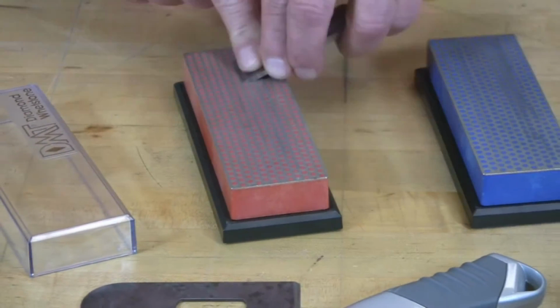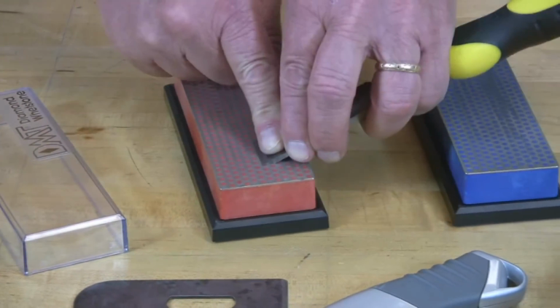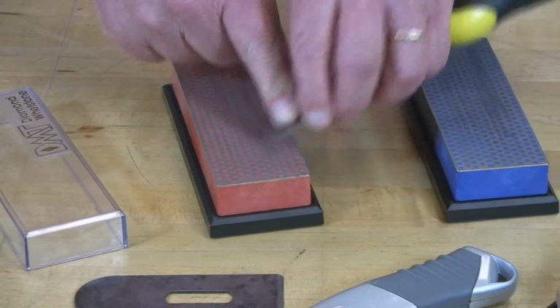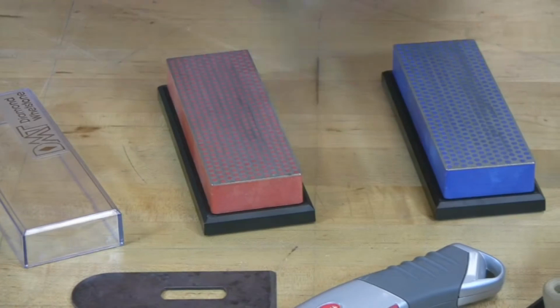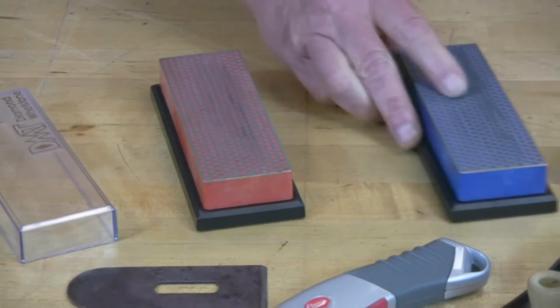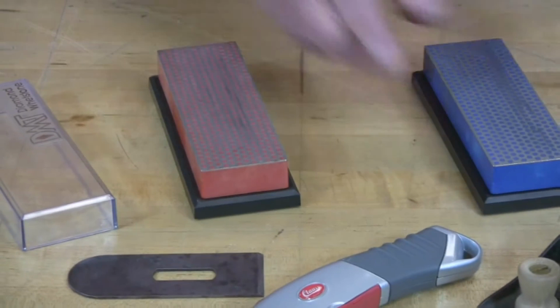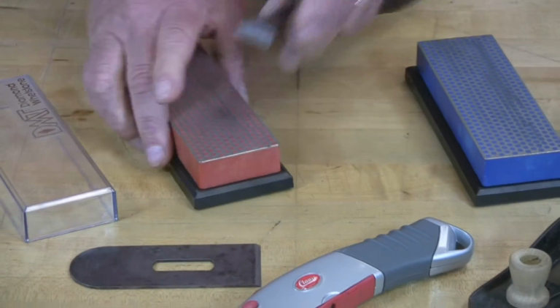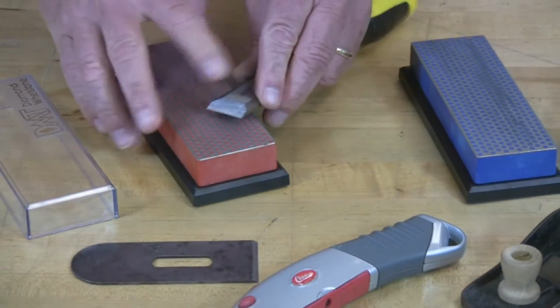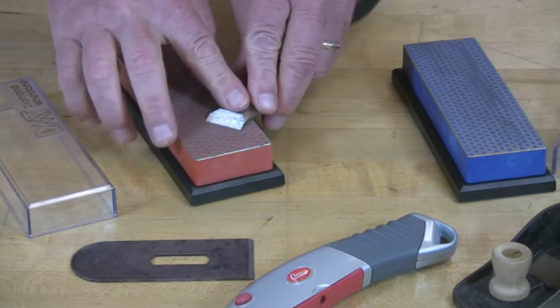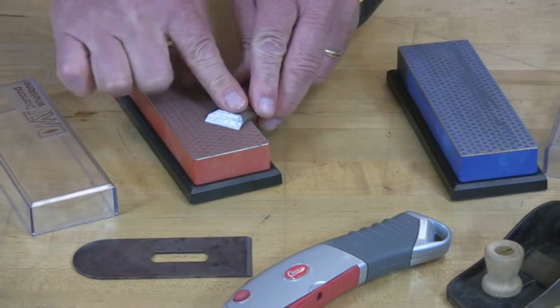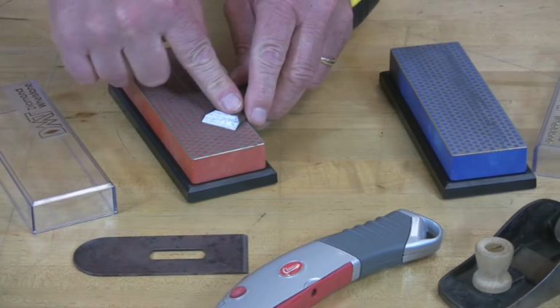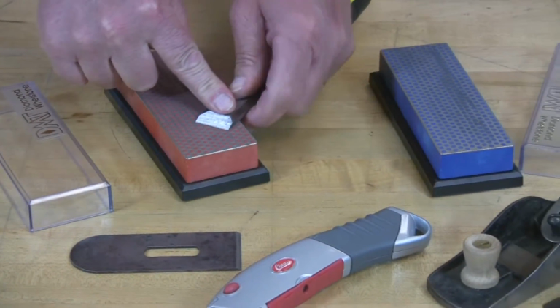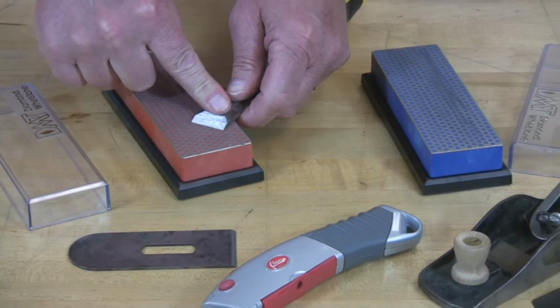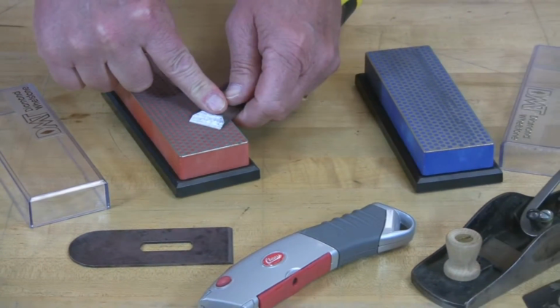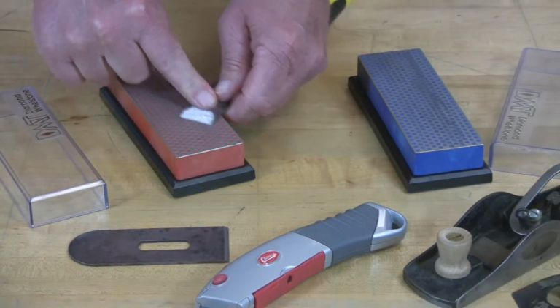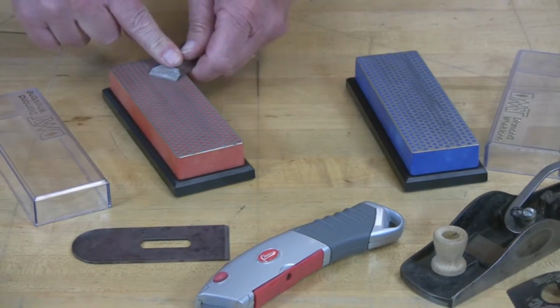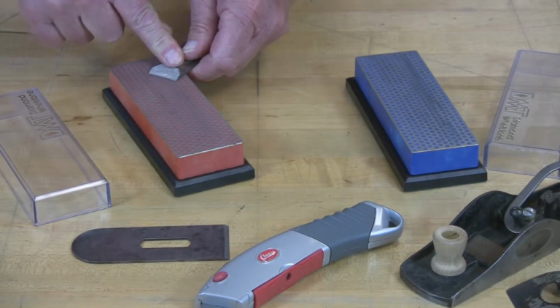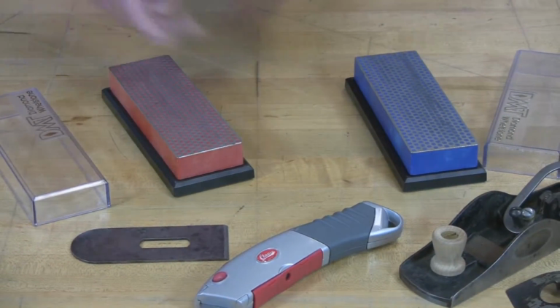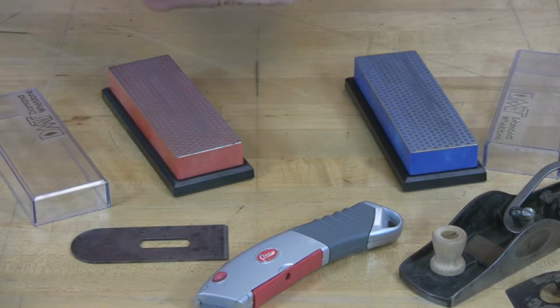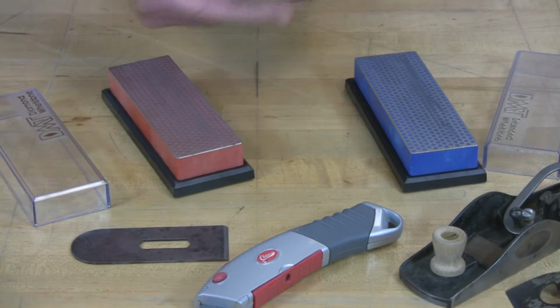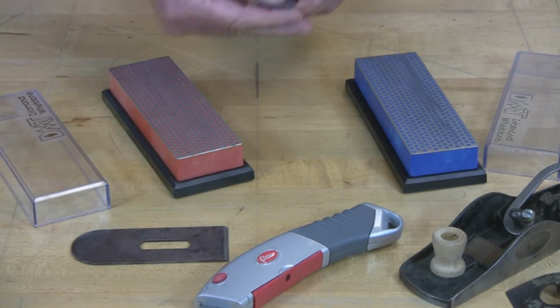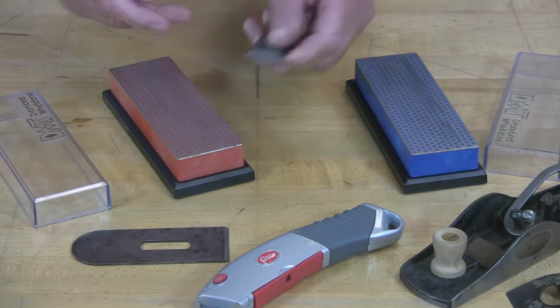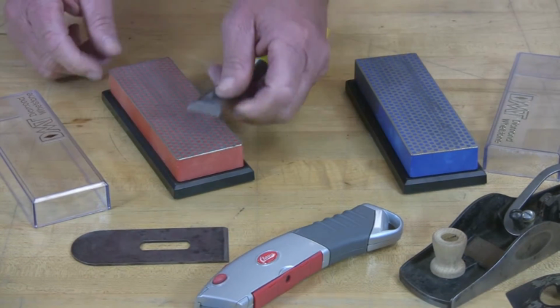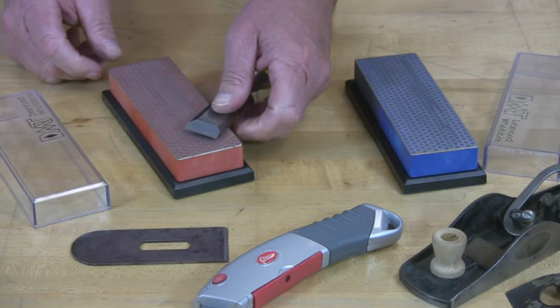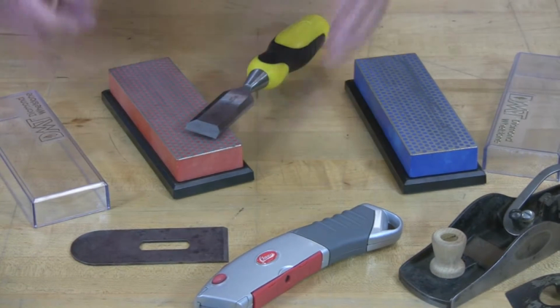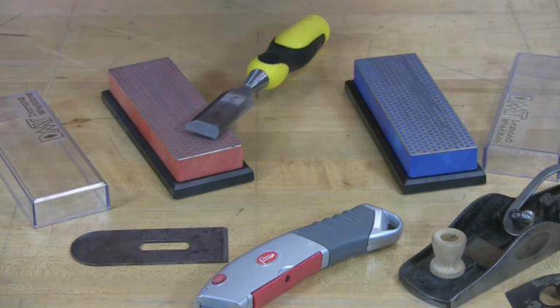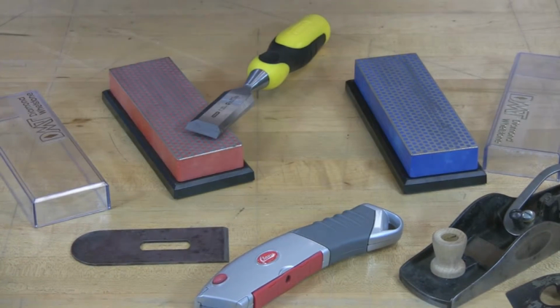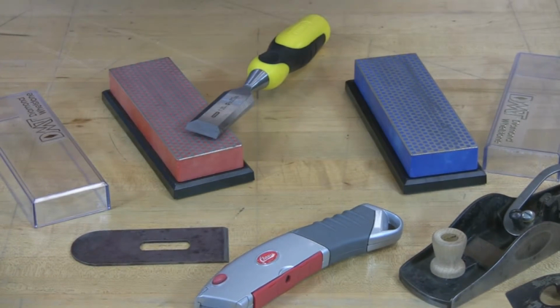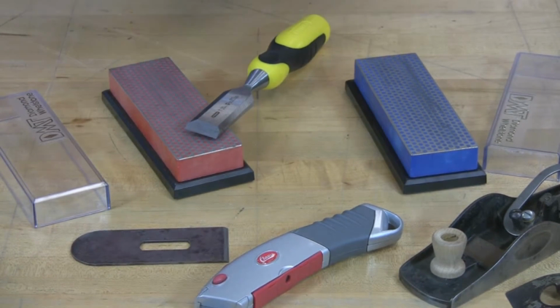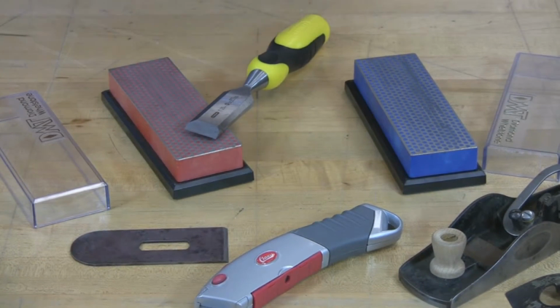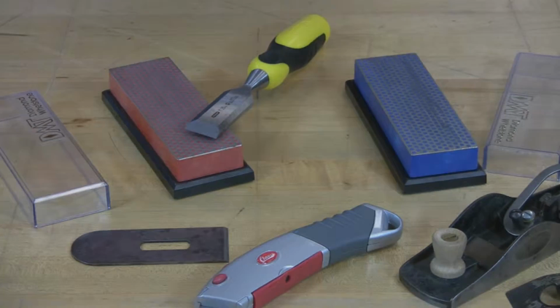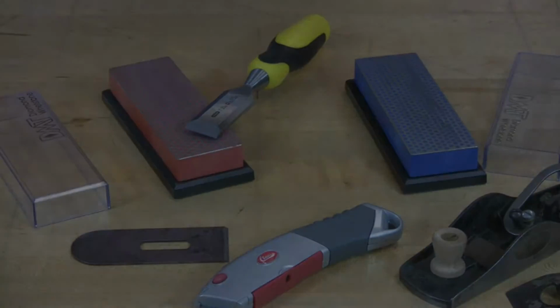That's about it. The last thing you need to do is set the chisel flat down on the surface and with one quick stroke backwards, remove any wire burr. That's all it takes to maintain your chisel with DMT diamond stones.